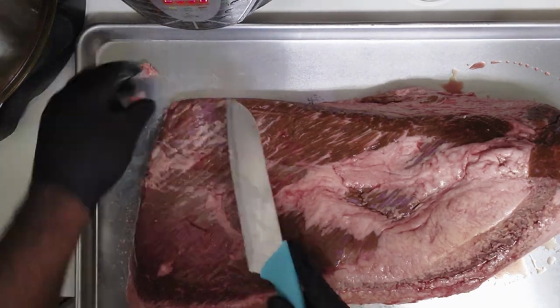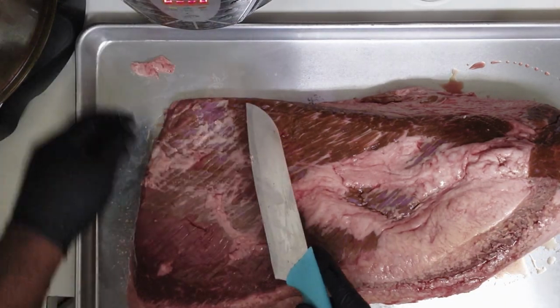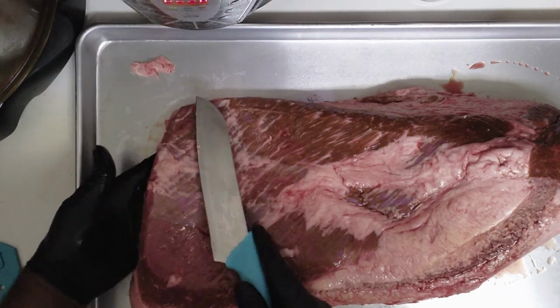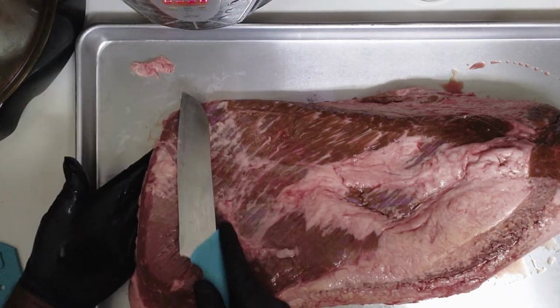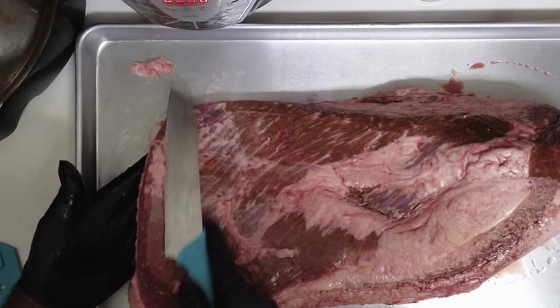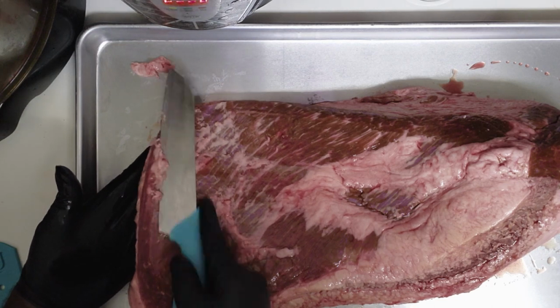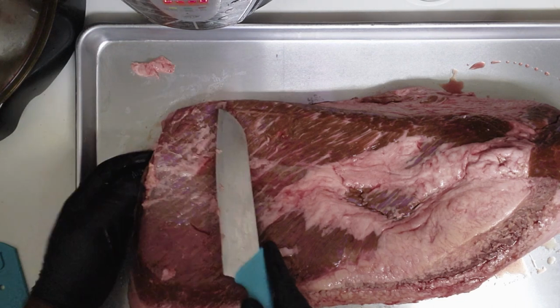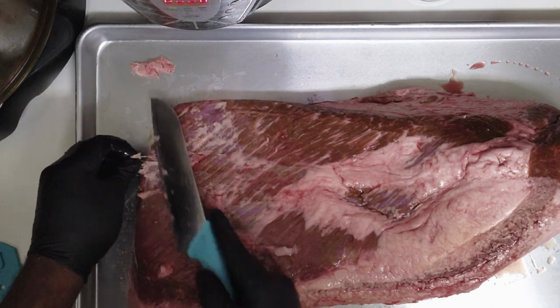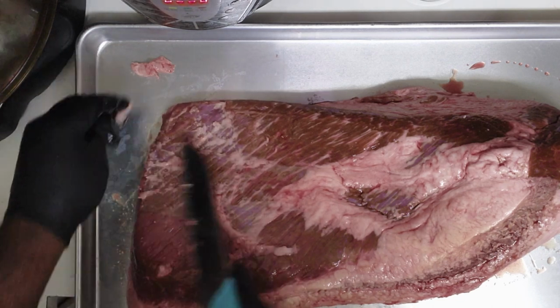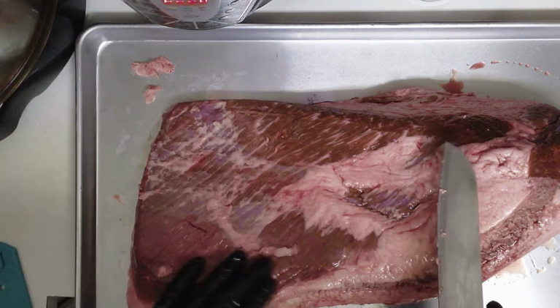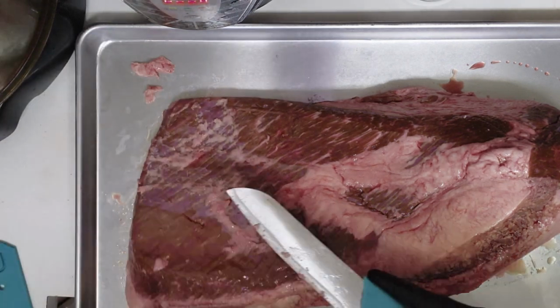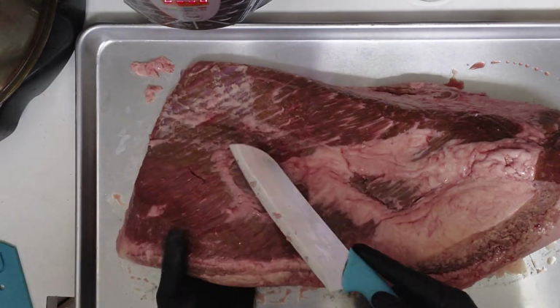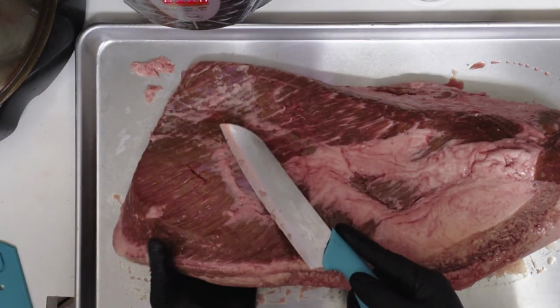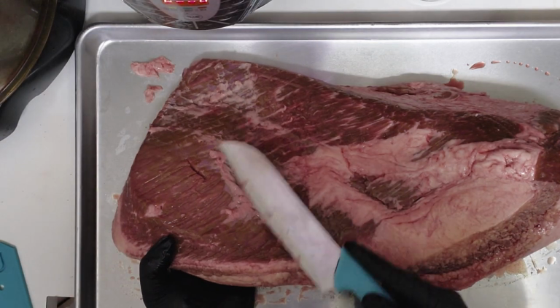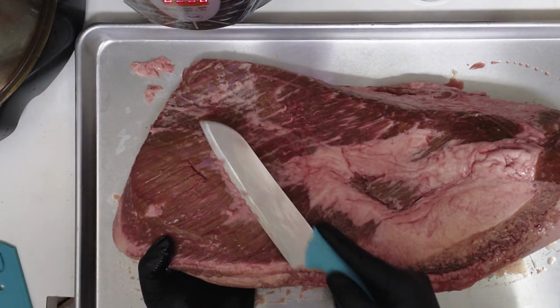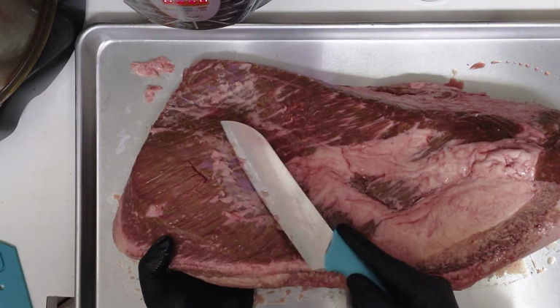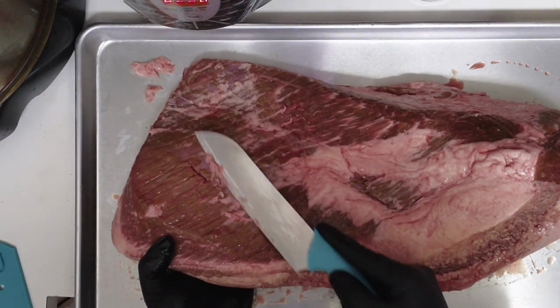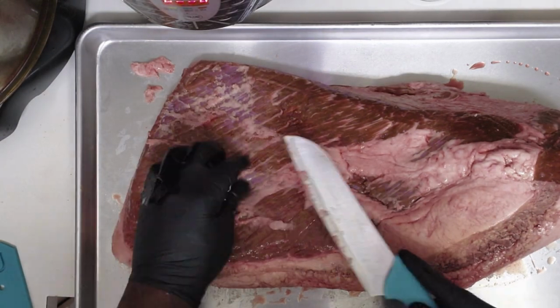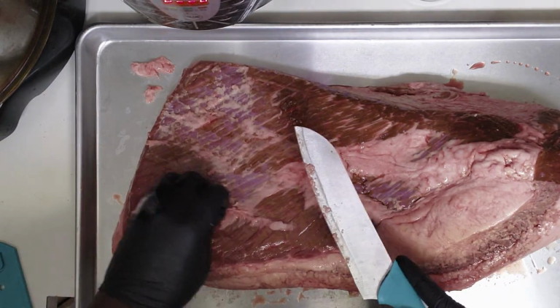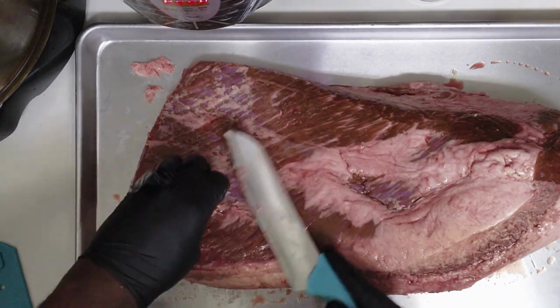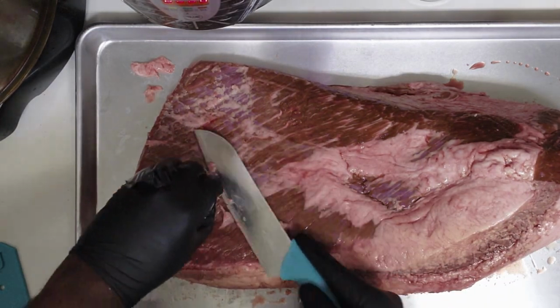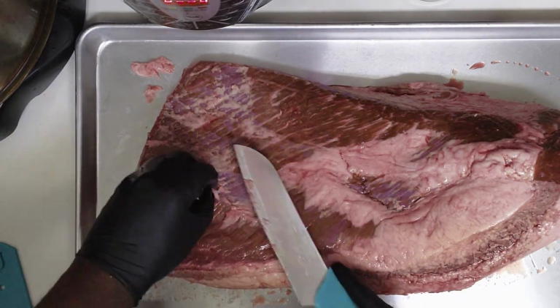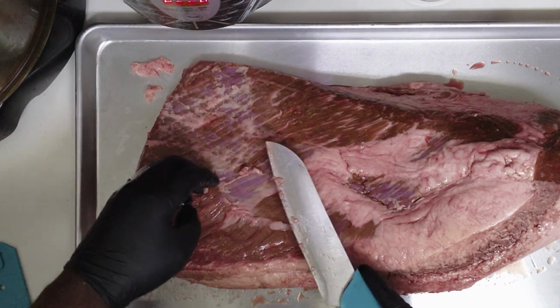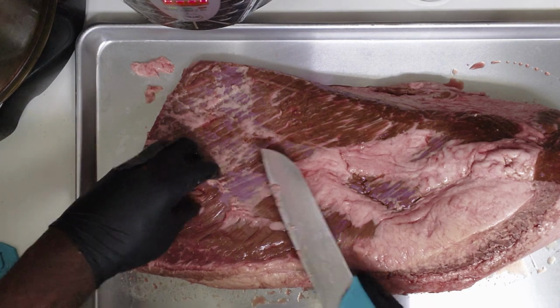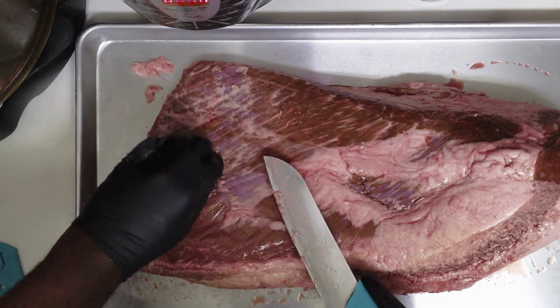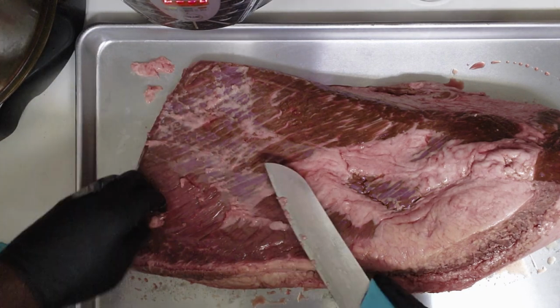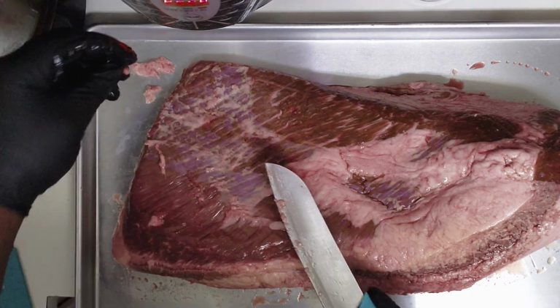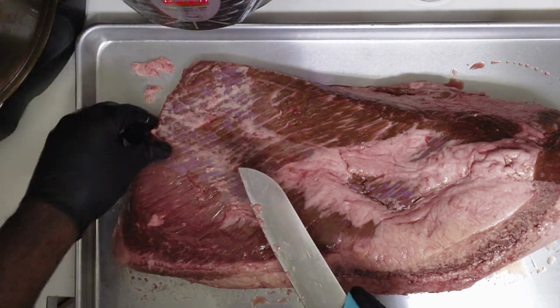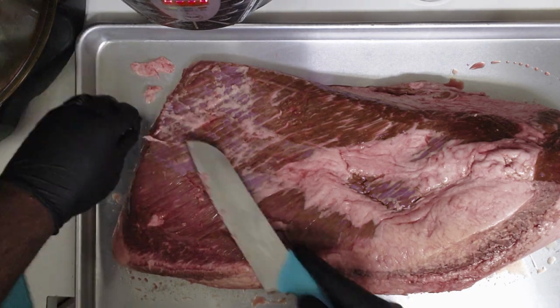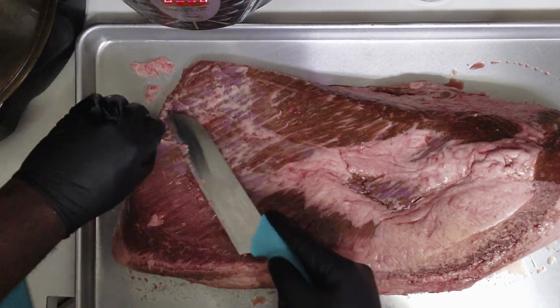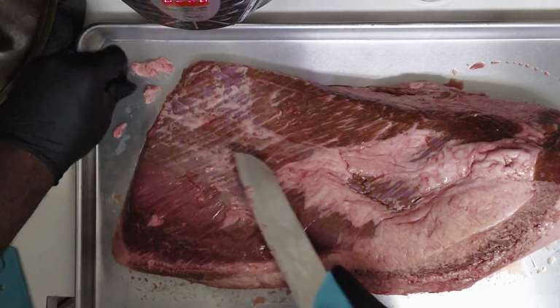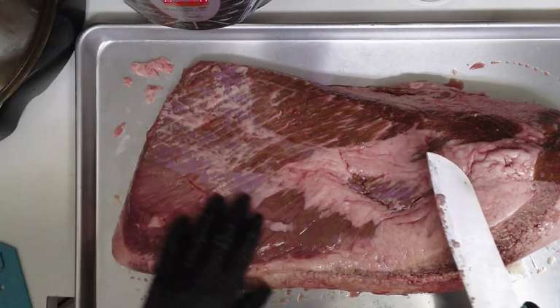This is the largest trim I've done on a brisket today. It was a lot of work and it gave me even more surety that I need a high grade of knives if I'm going to continue to do this on a regular basis.